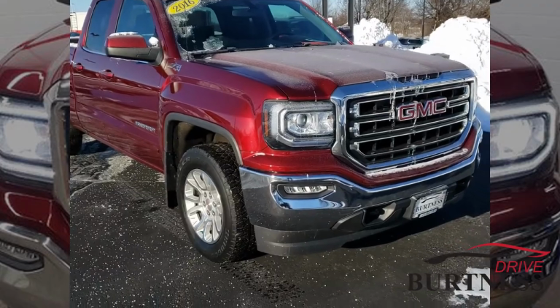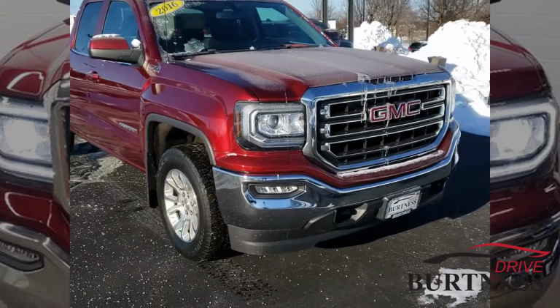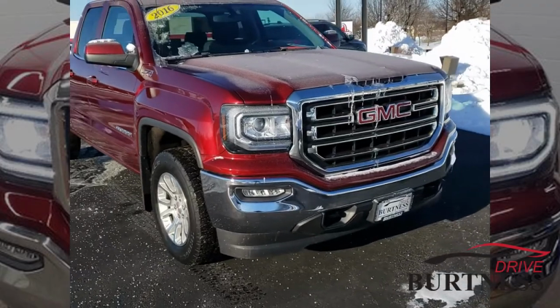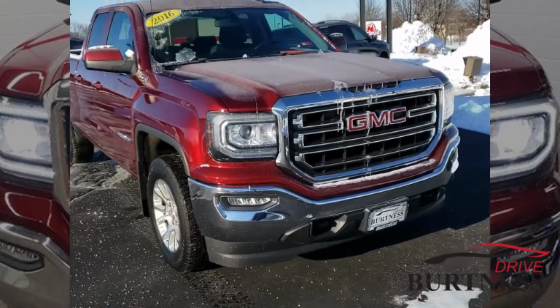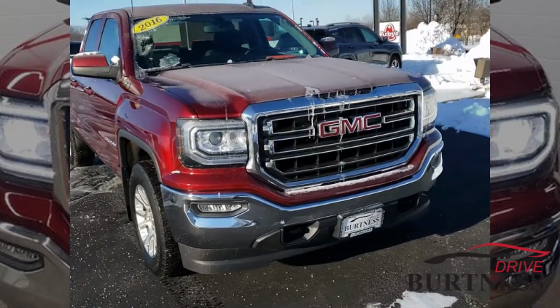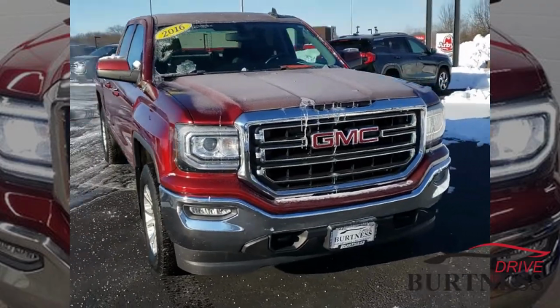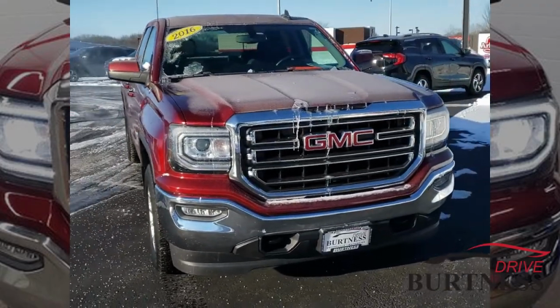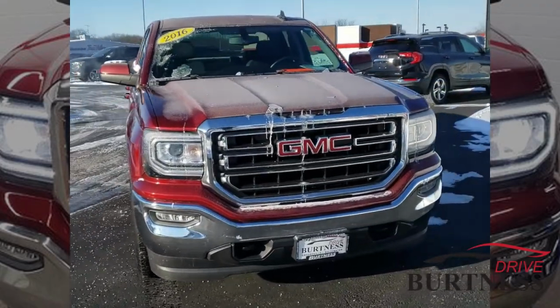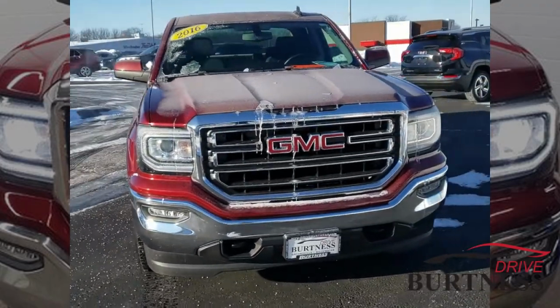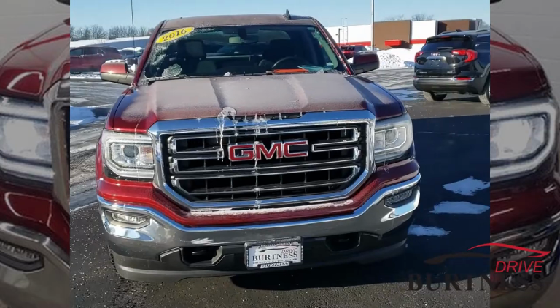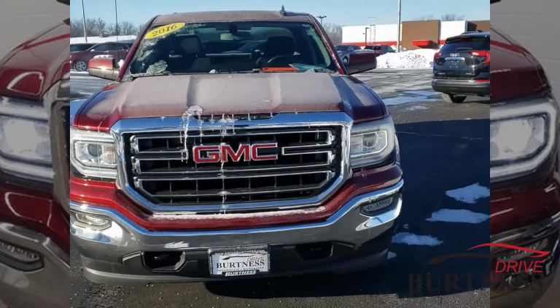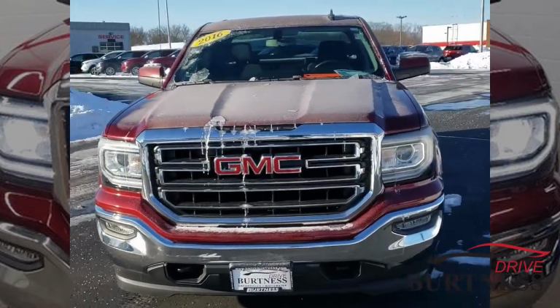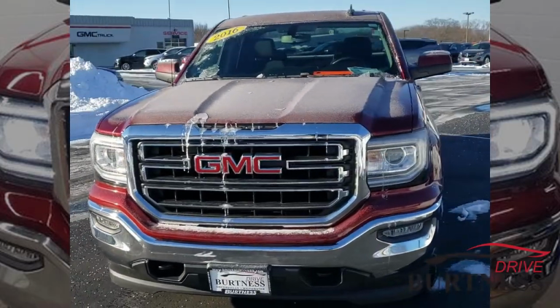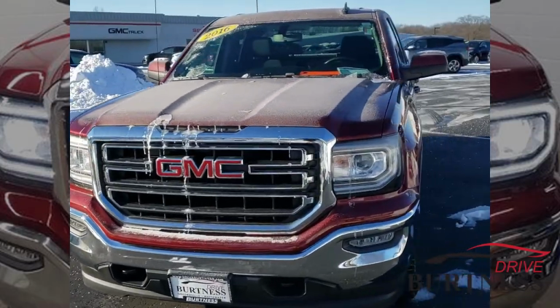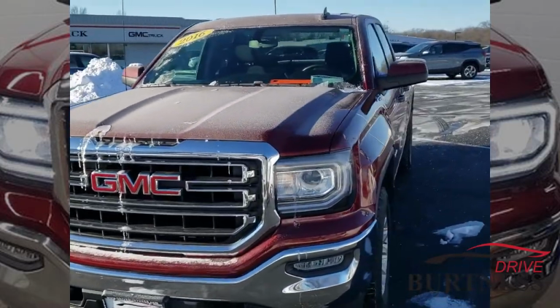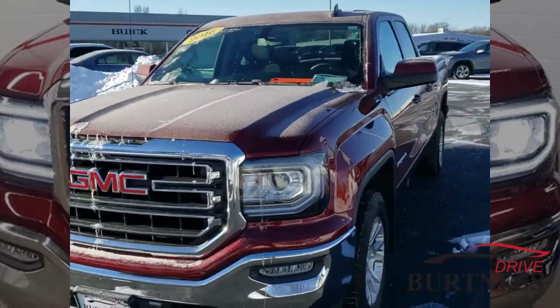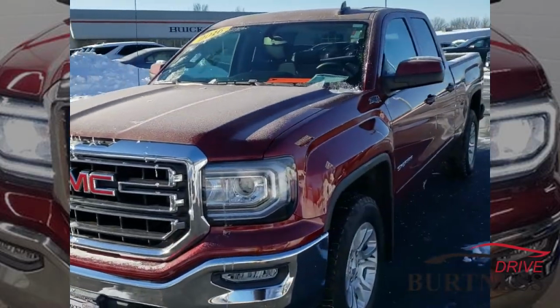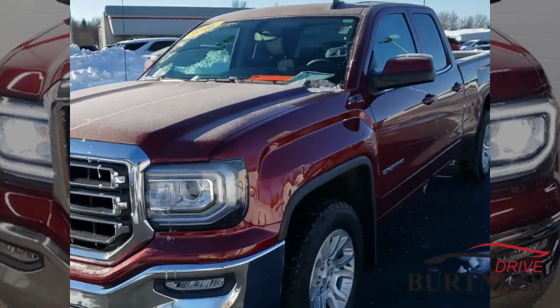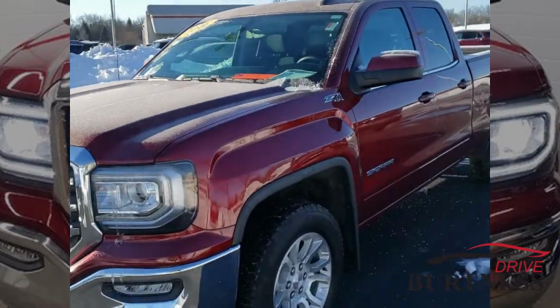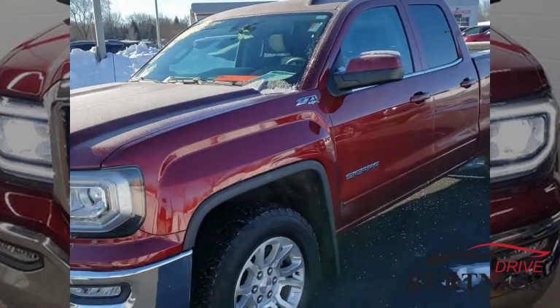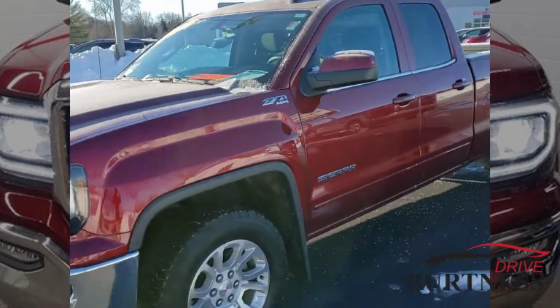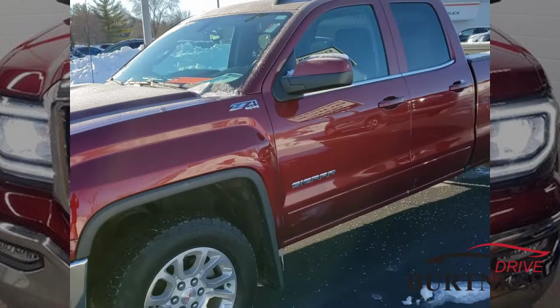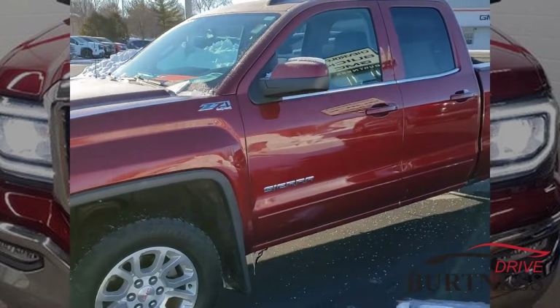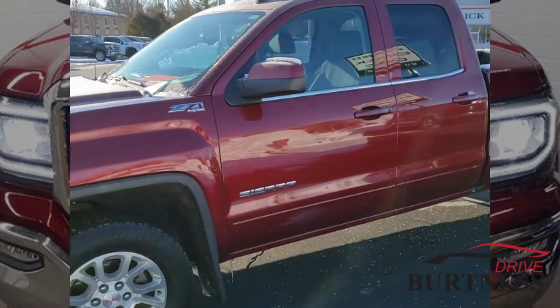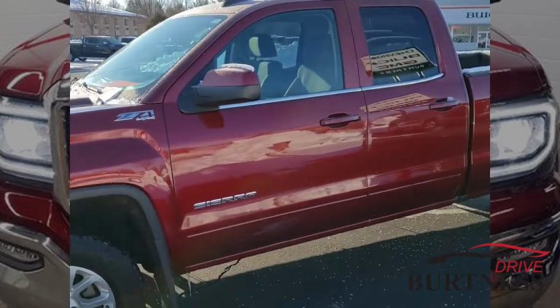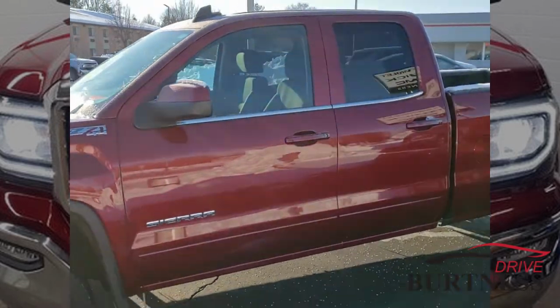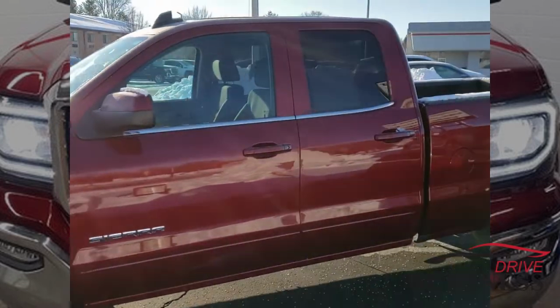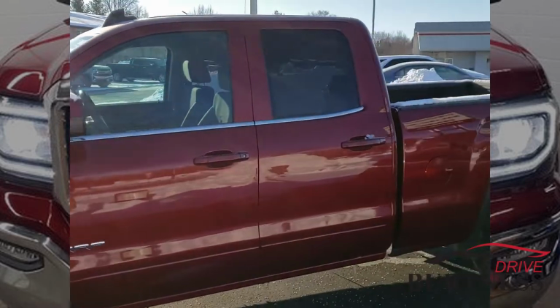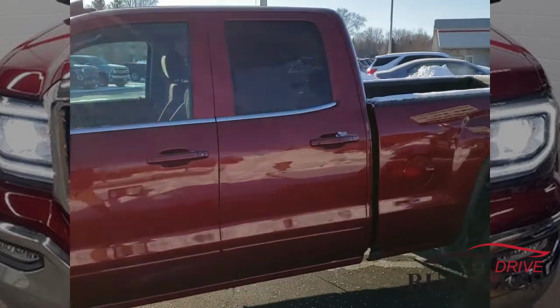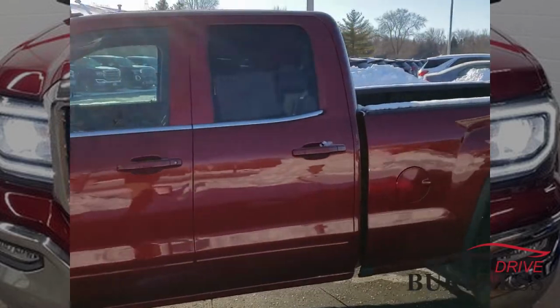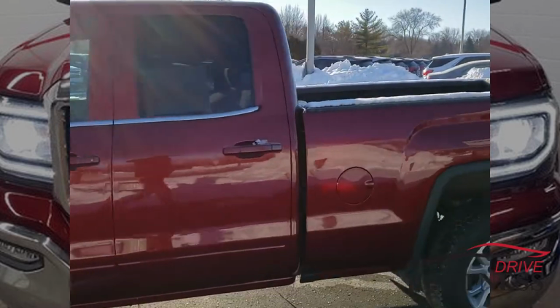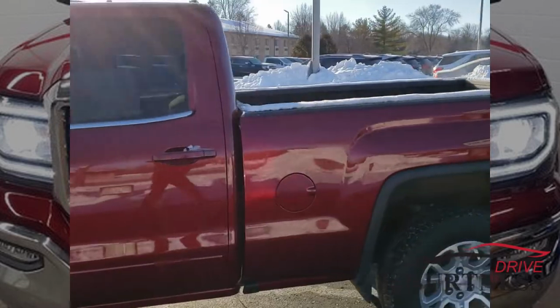Hi Wilfred, this is Nick at Burton and Chevrolet here in Whitewater today. I just want to go over this 2016 GMC Sierra. It's a really nice one owner vehicle. It's got 66,000 miles on it, so I'm just going to show you a few features on here today.